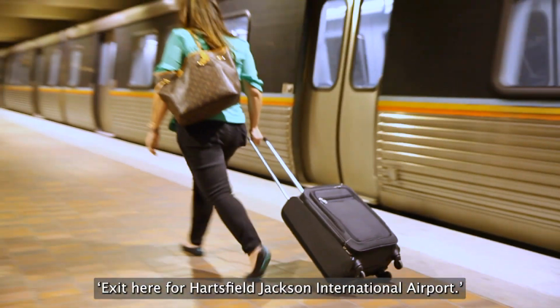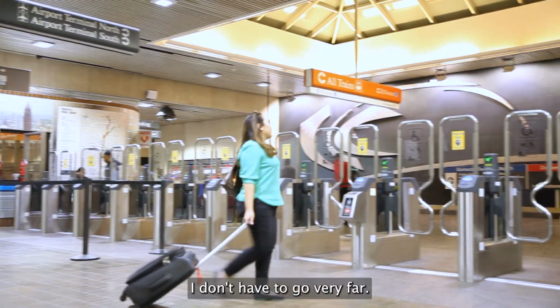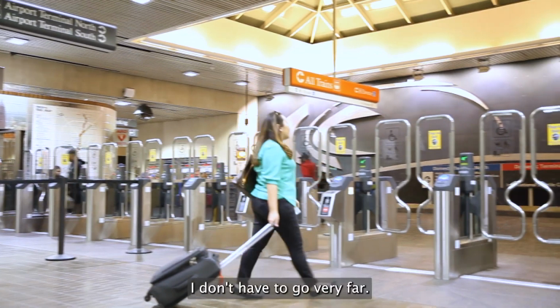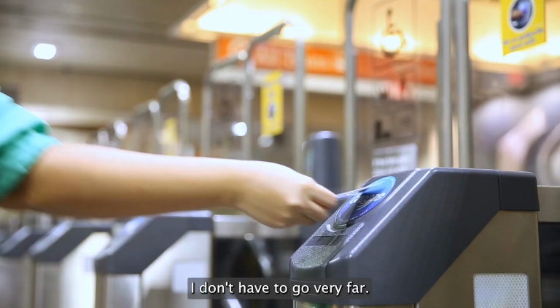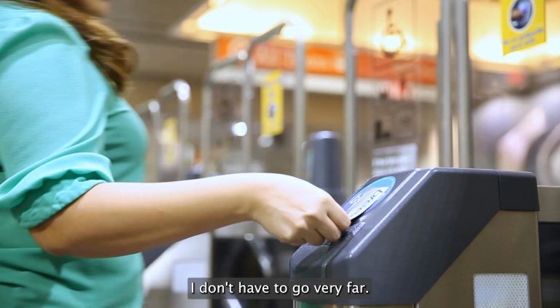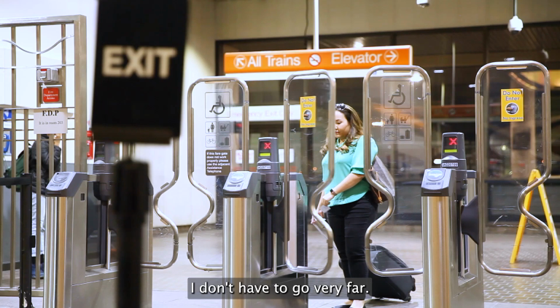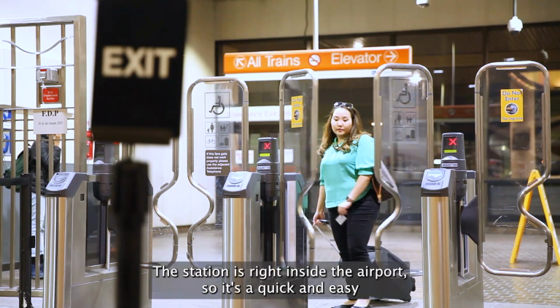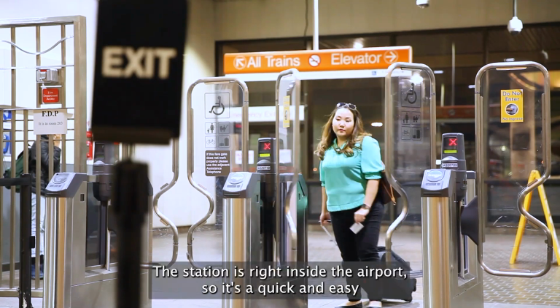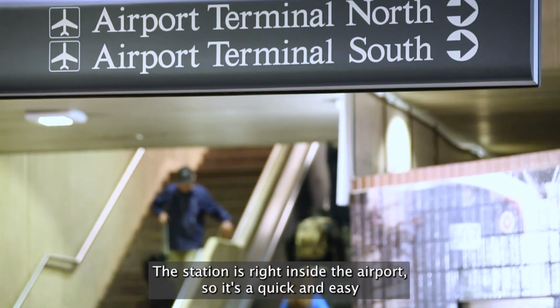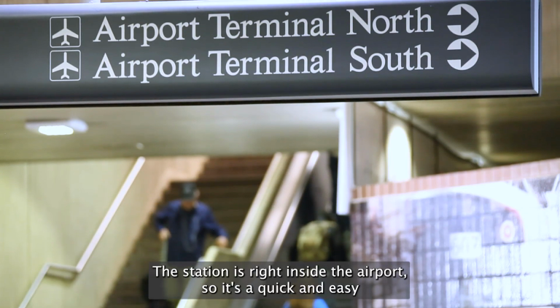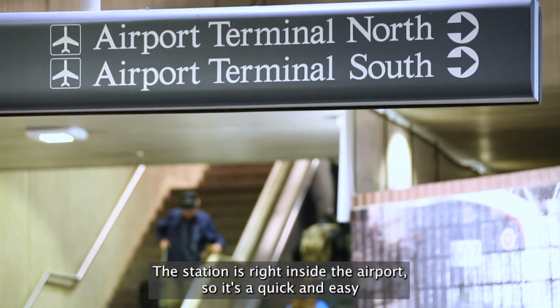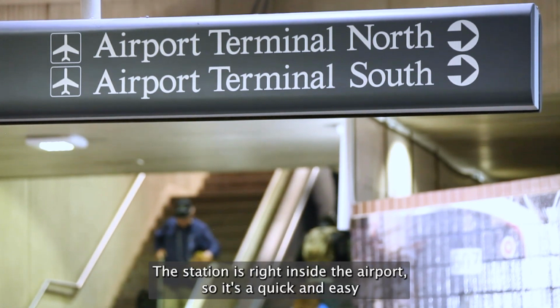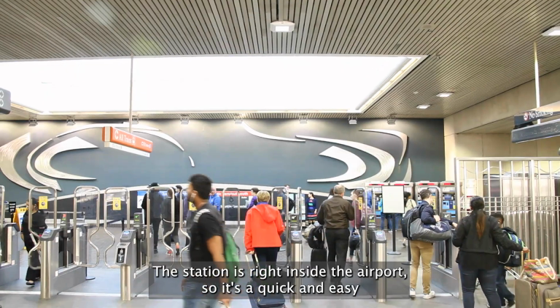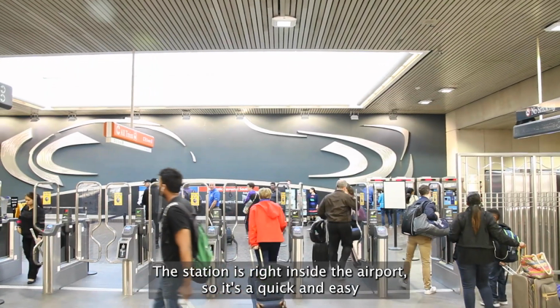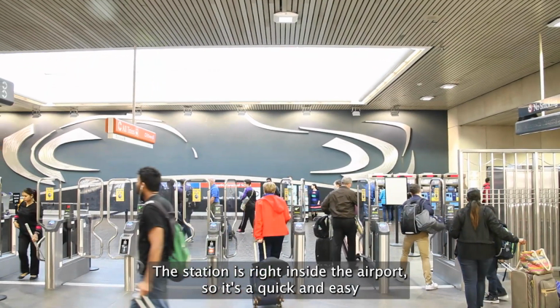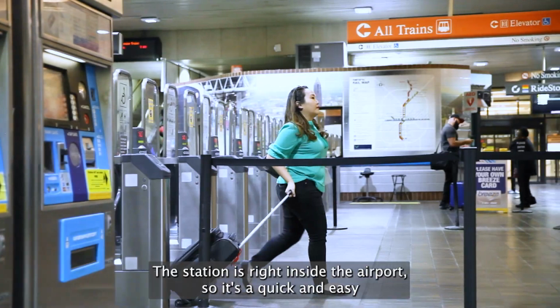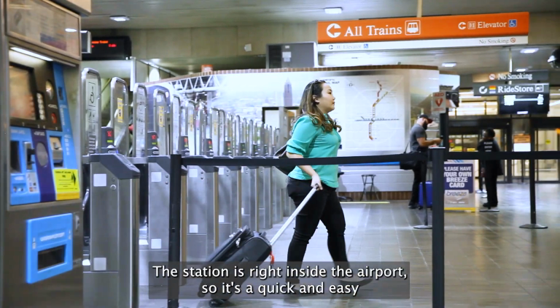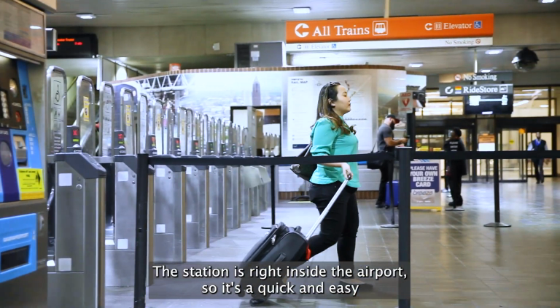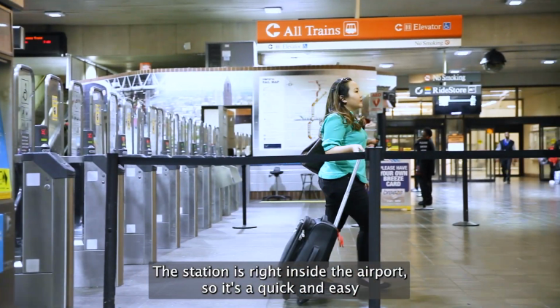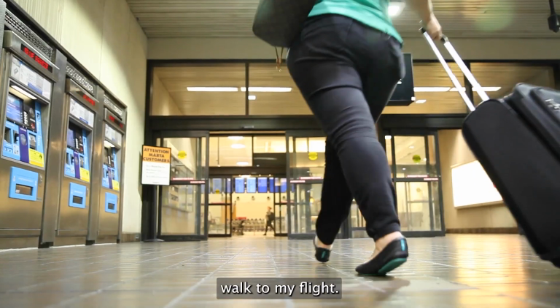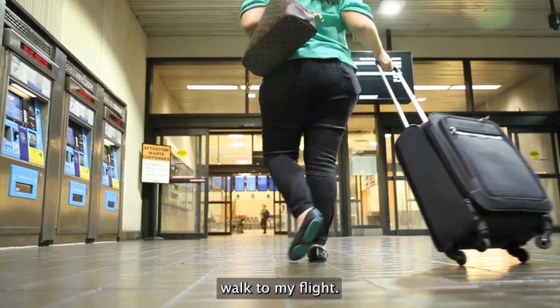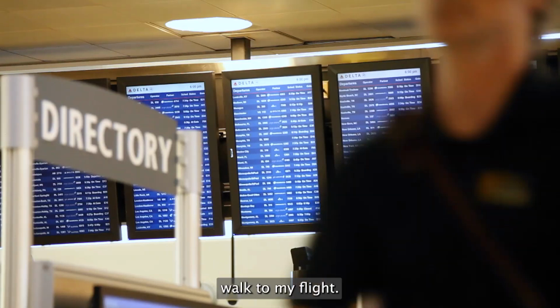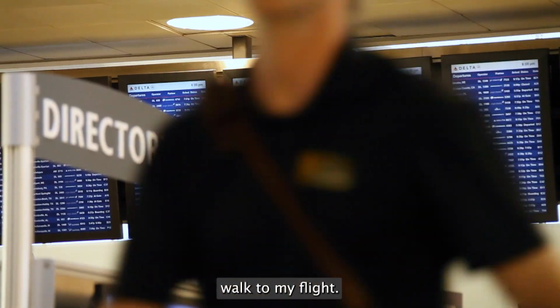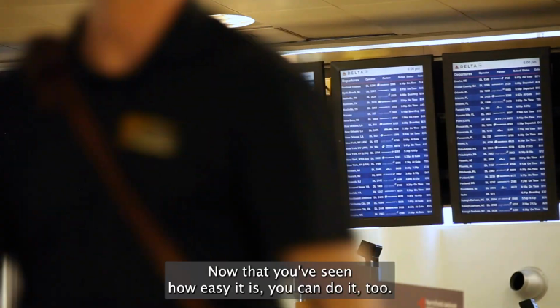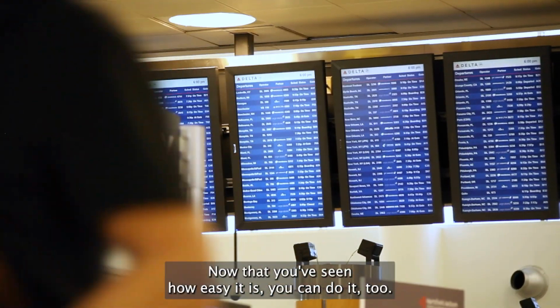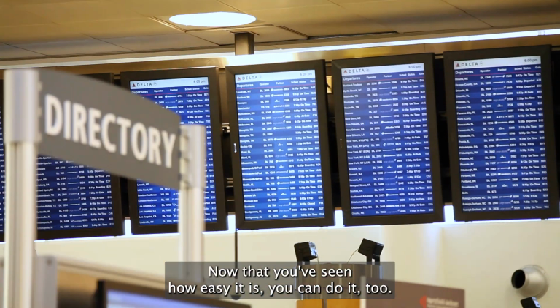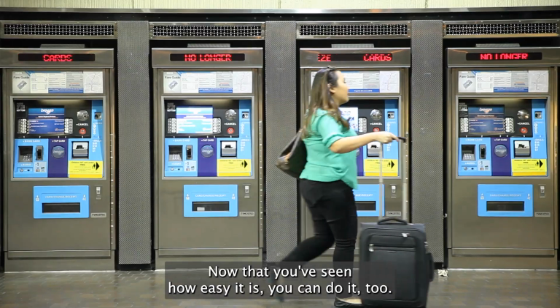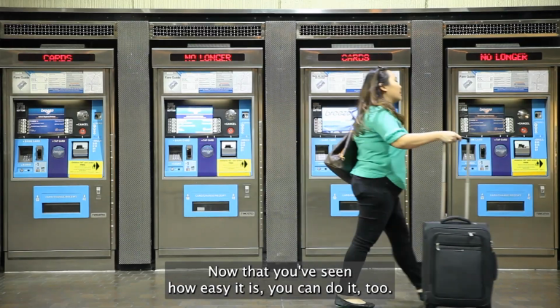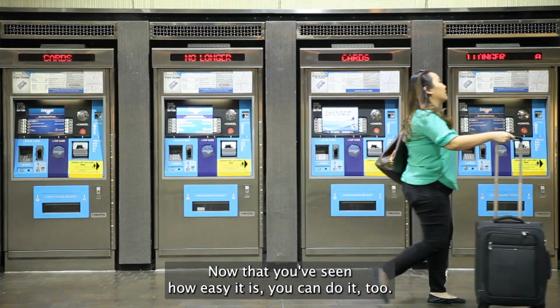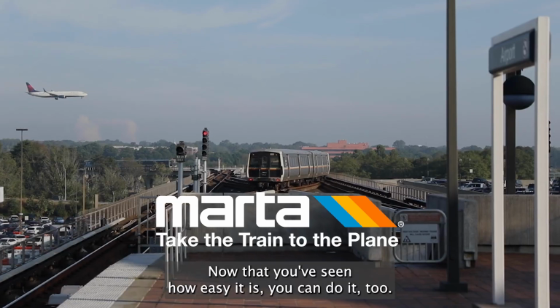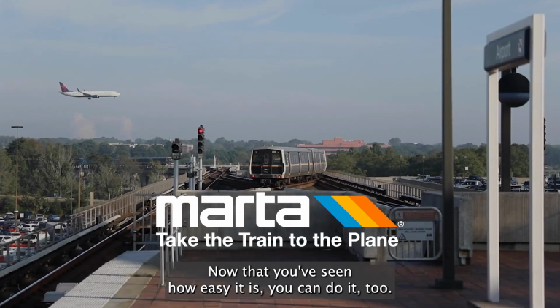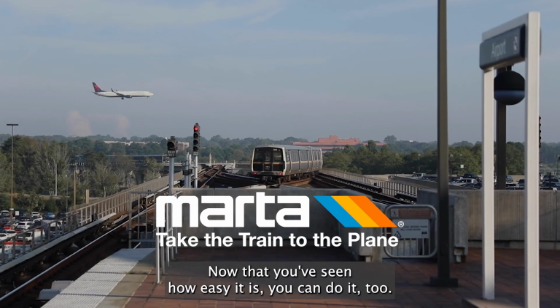I don't have to go very far. The station is right inside the airport, so it's a quick and easy walk to my flight. Now that you've seen how easy it is, you can do it too.